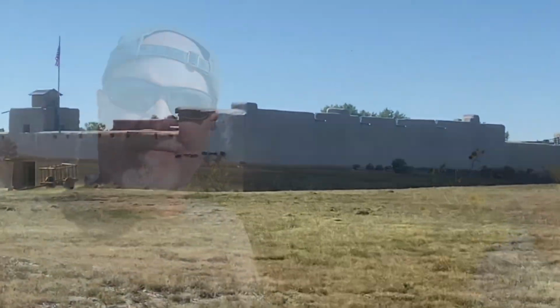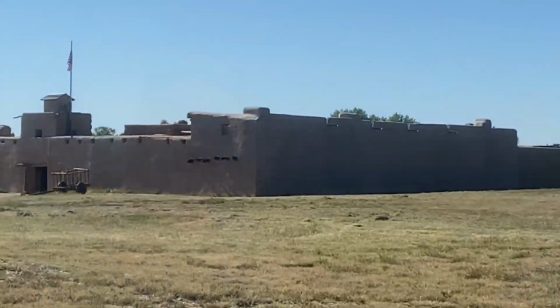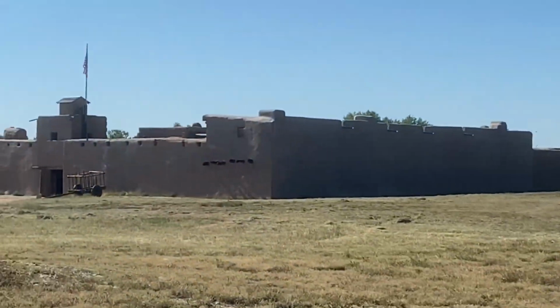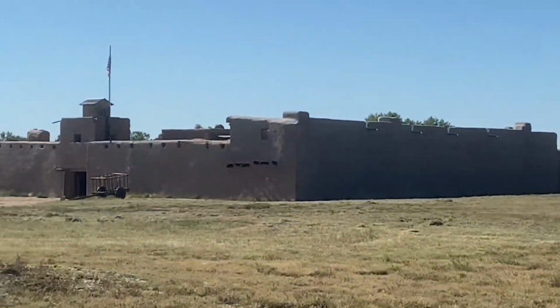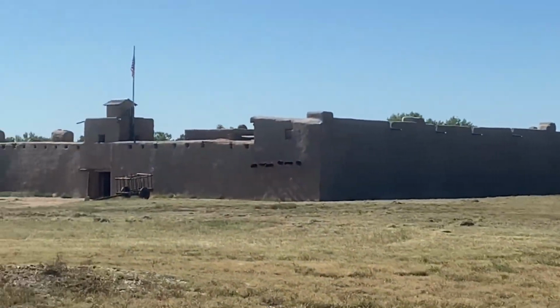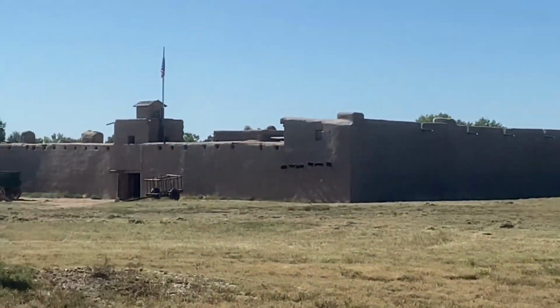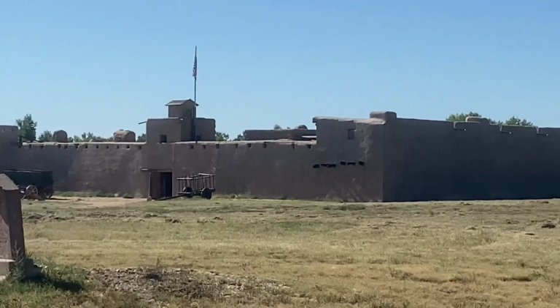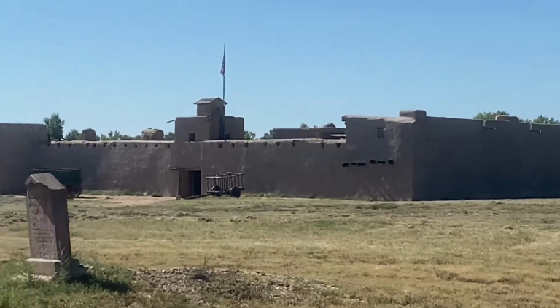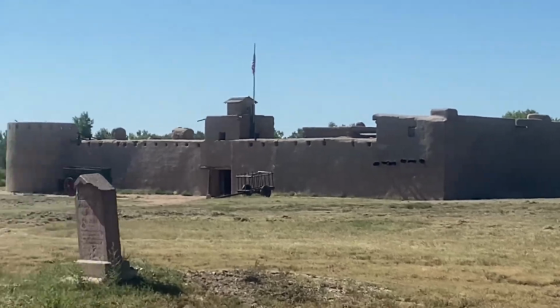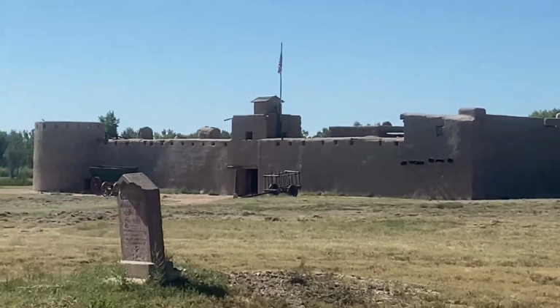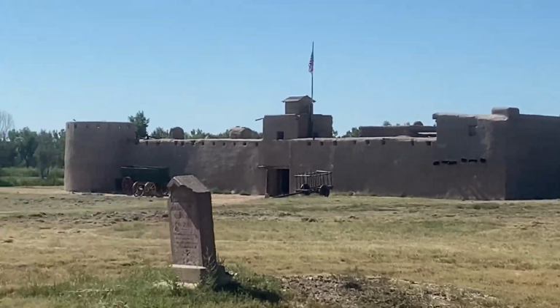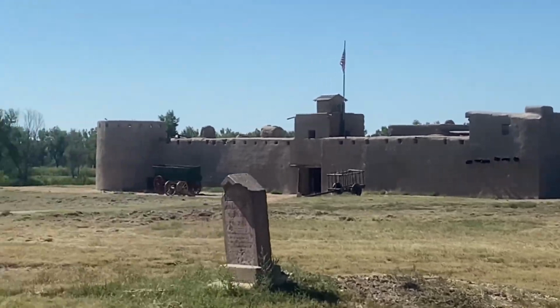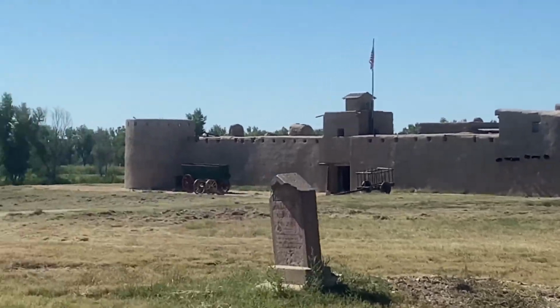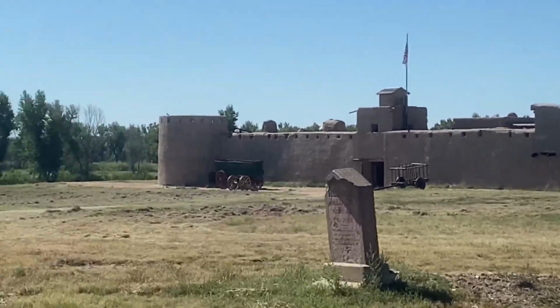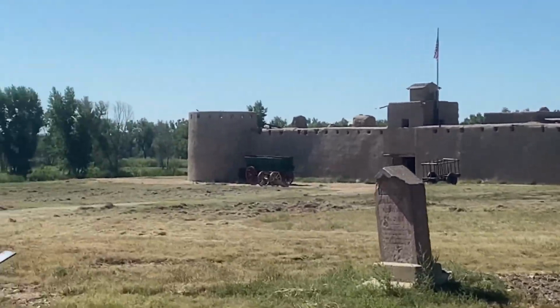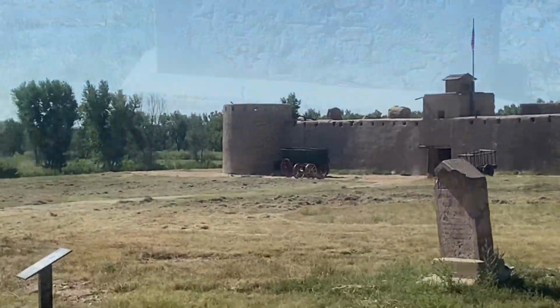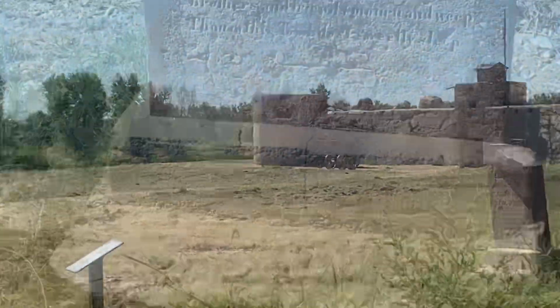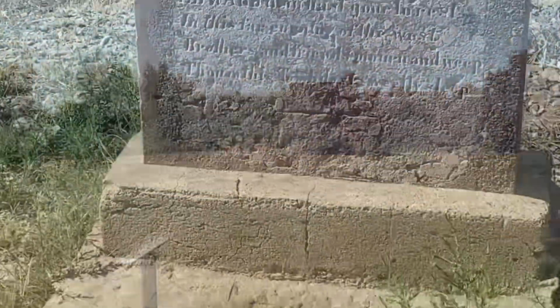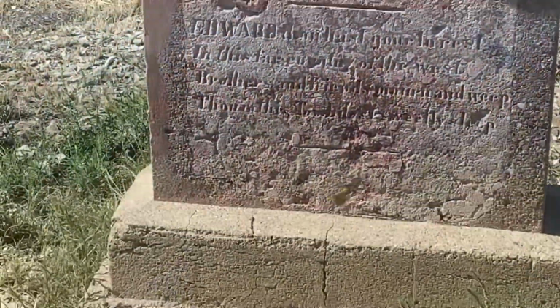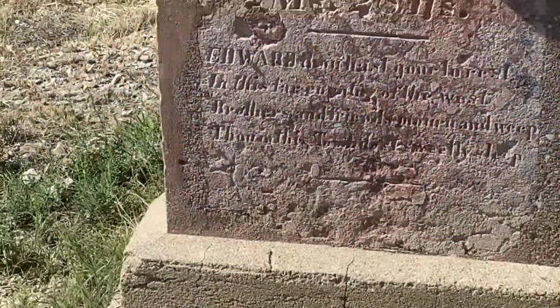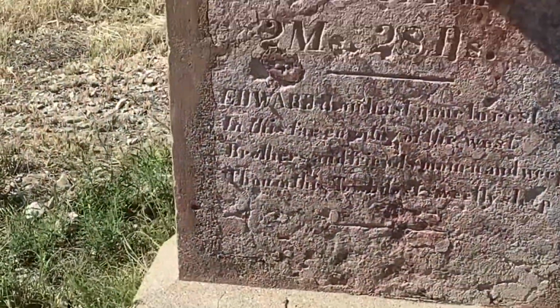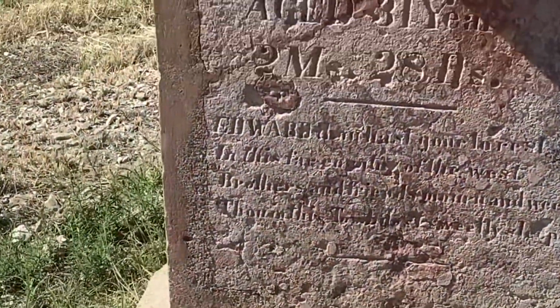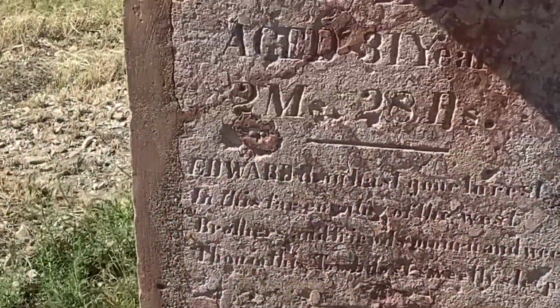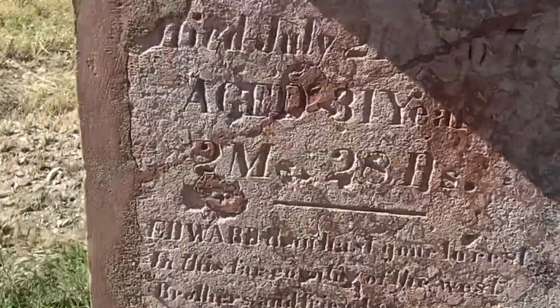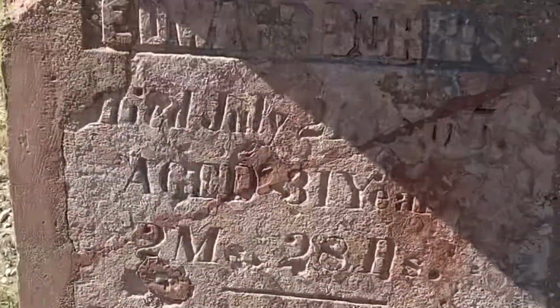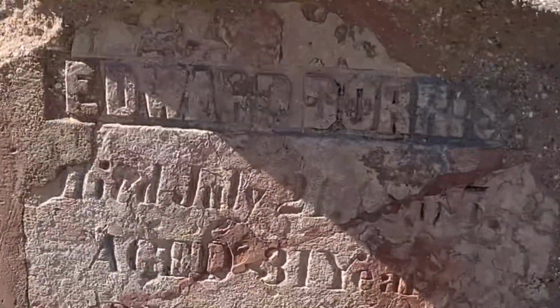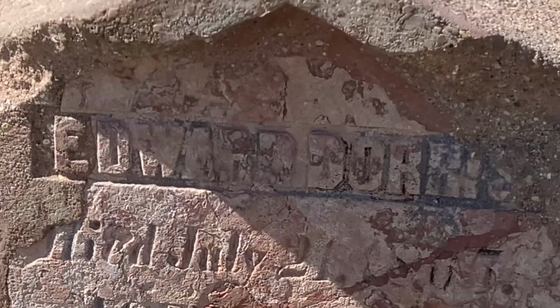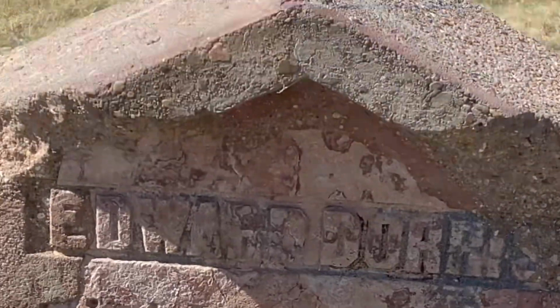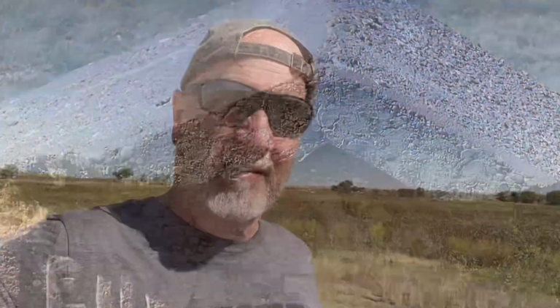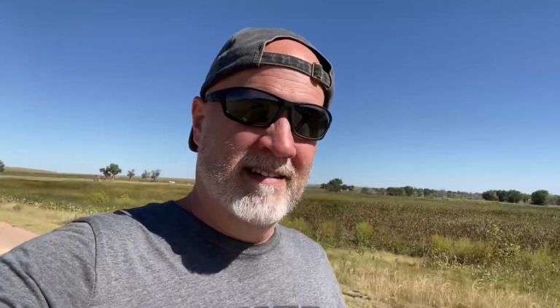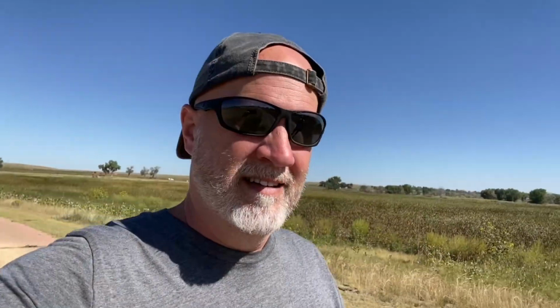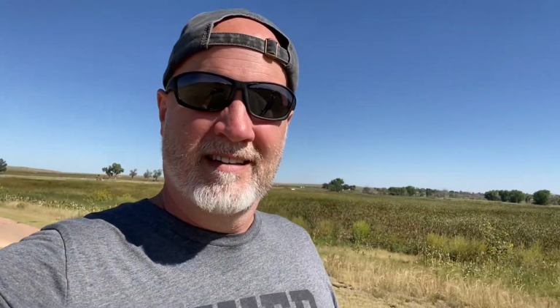This place did remind me a little bit of Fort Pickens, down in Pensacola, Florida, which is also run by the National Park Service. I'll leave a link to that video up top.